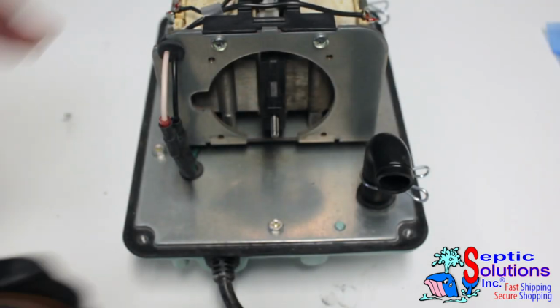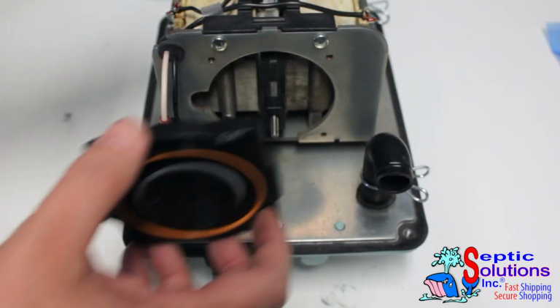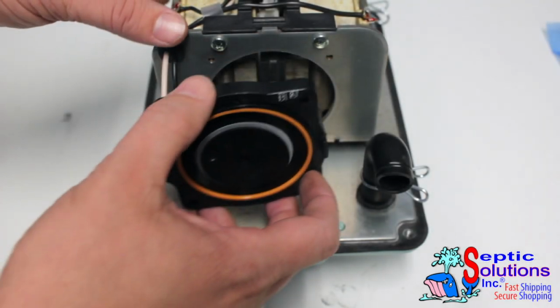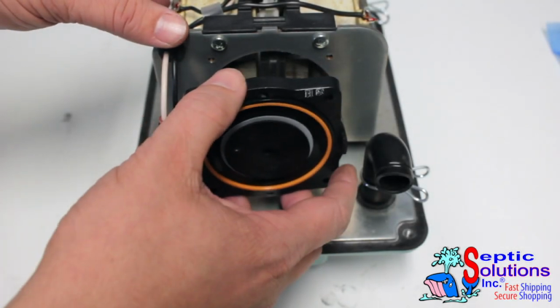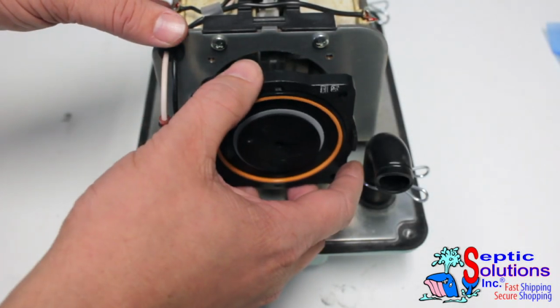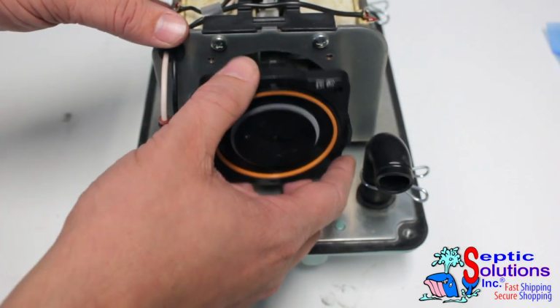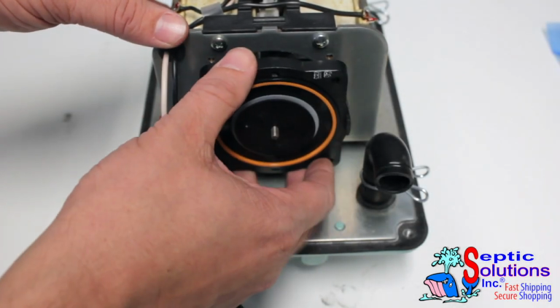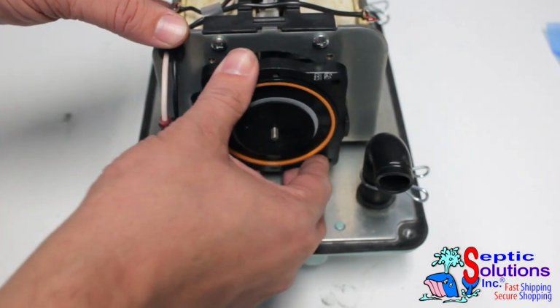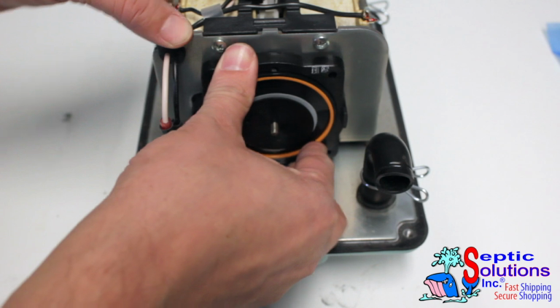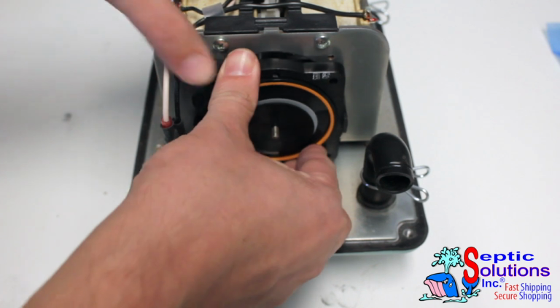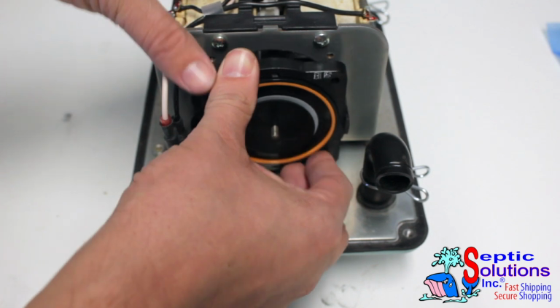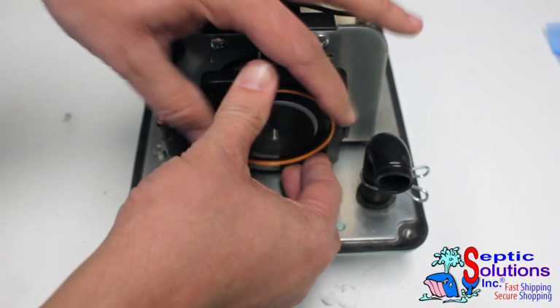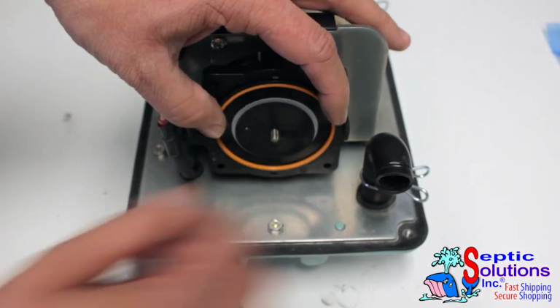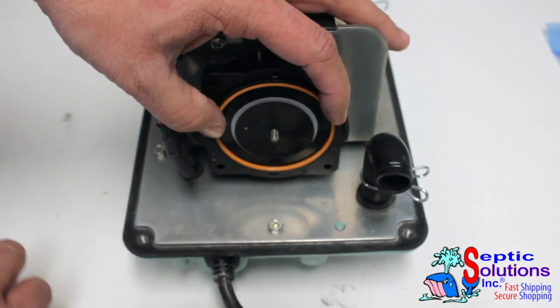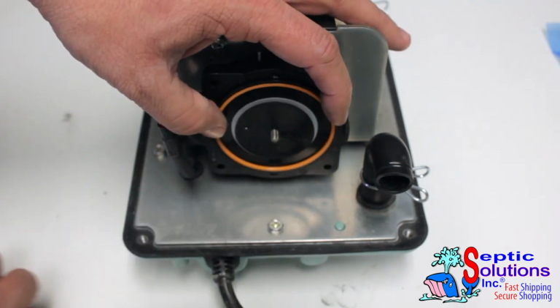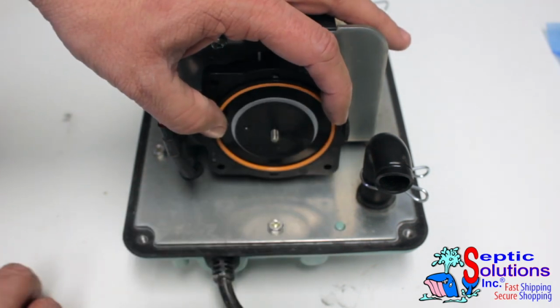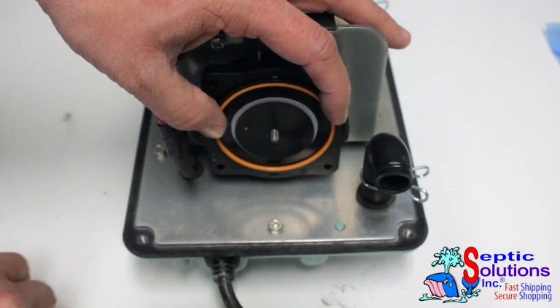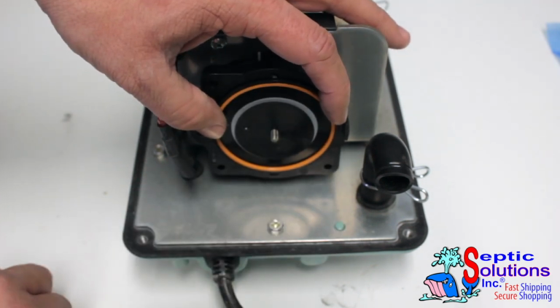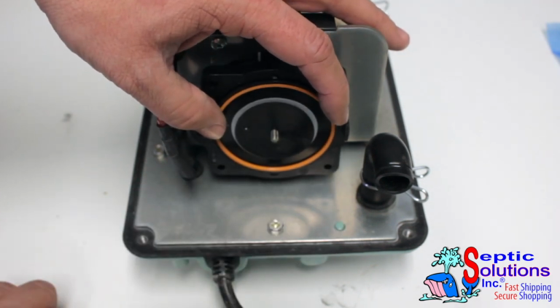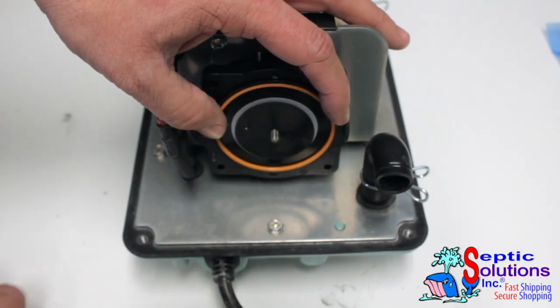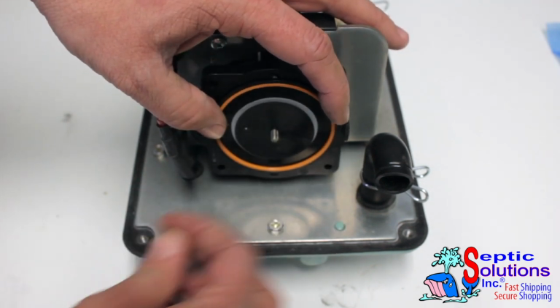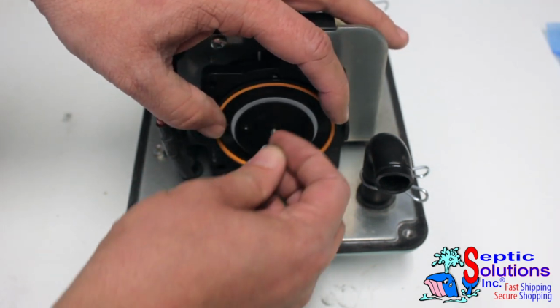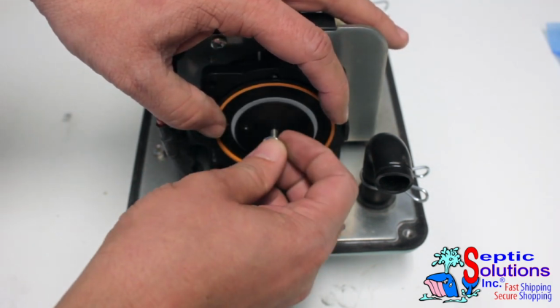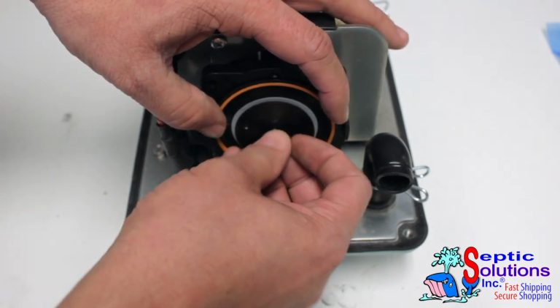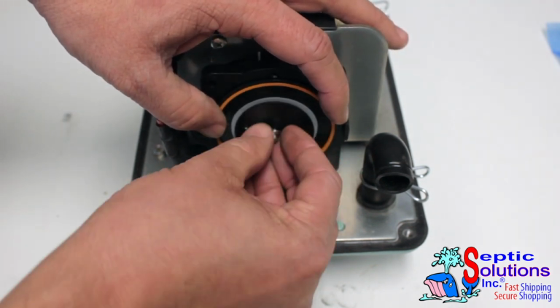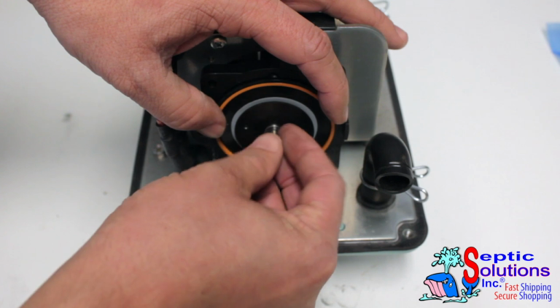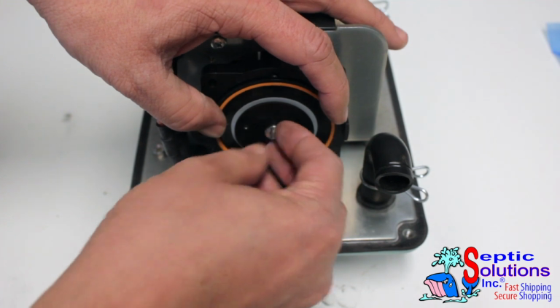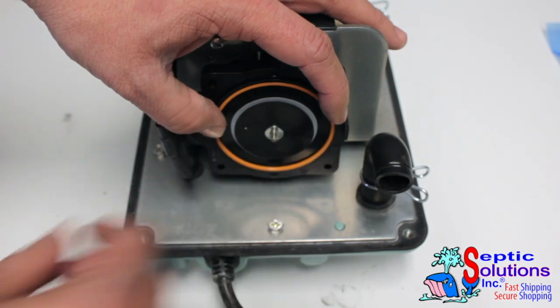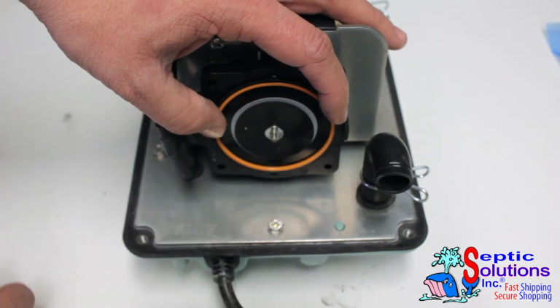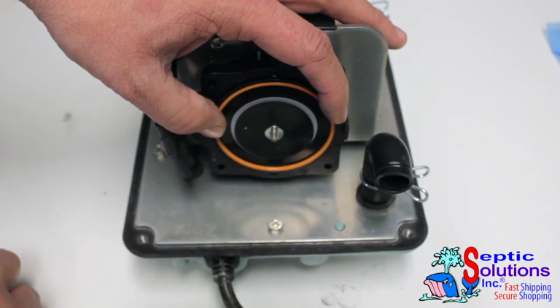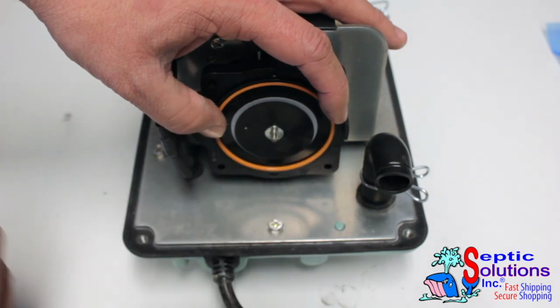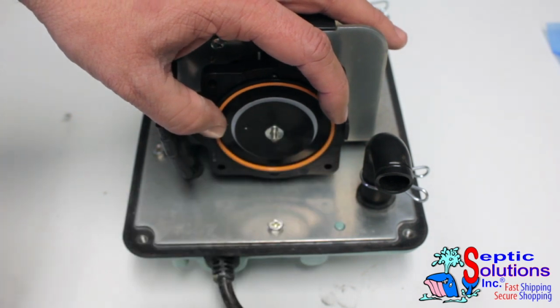Install the new diaphragm on the threaded pole of the rod block. Then install the 7mm washer and locking nut using a nut driver or socket.